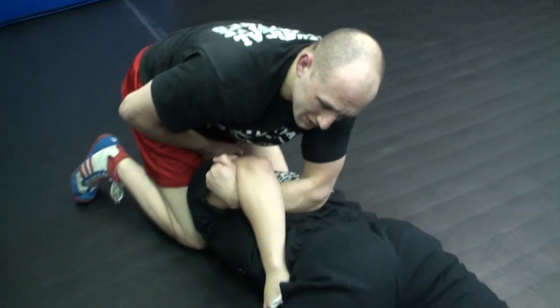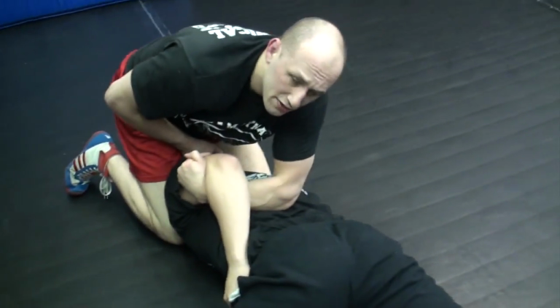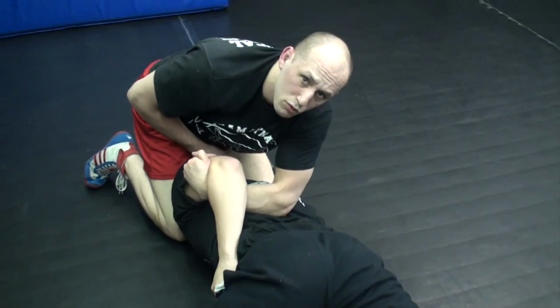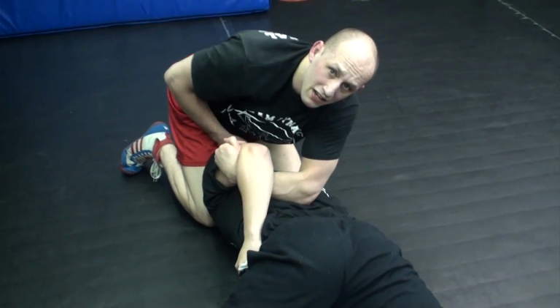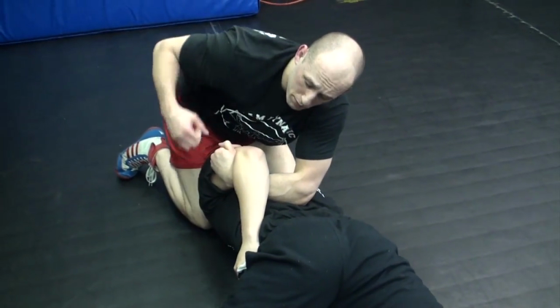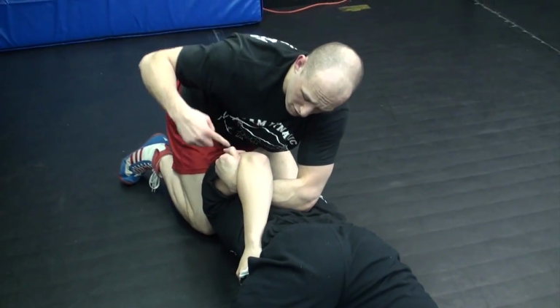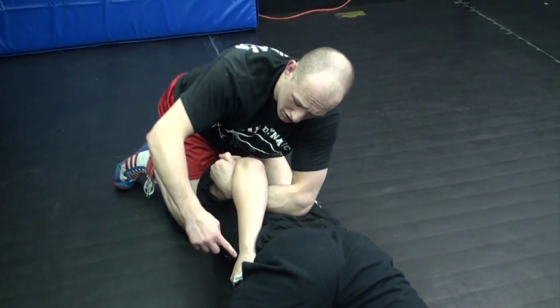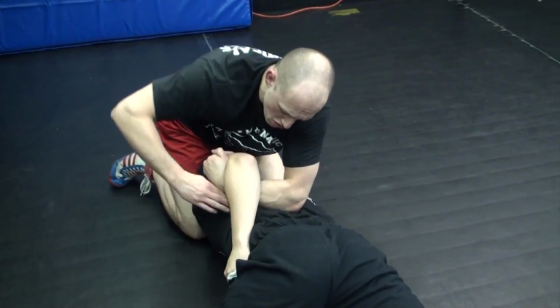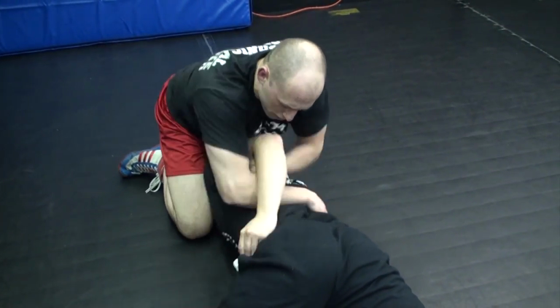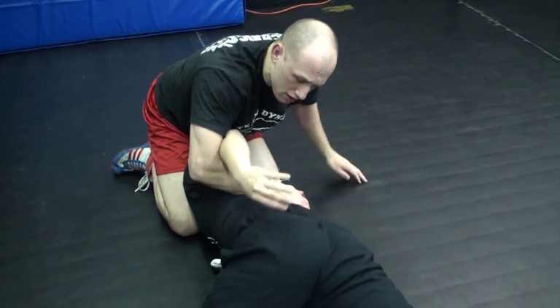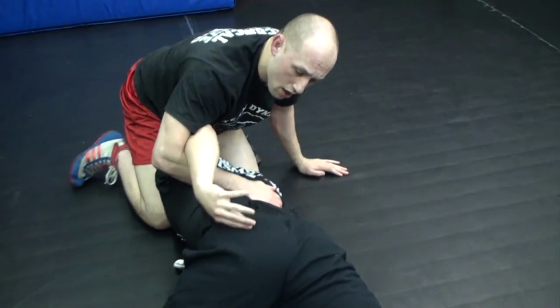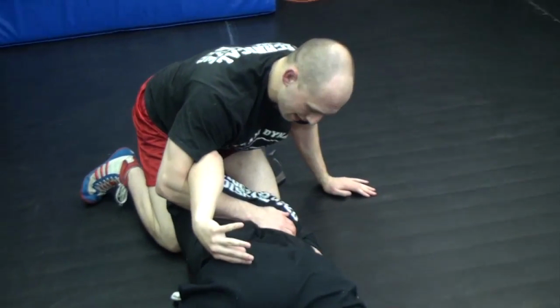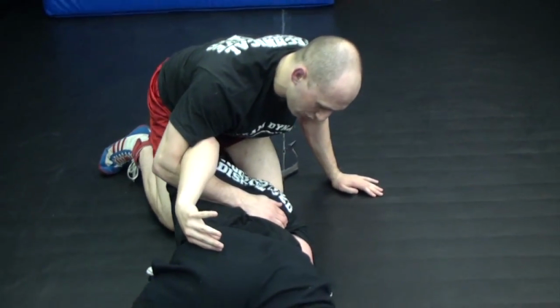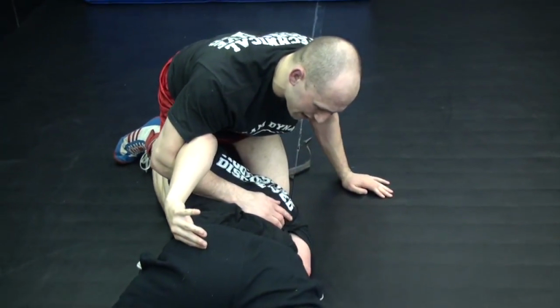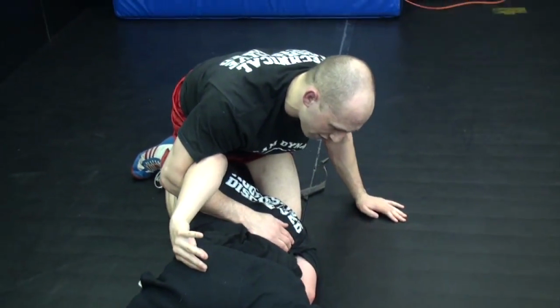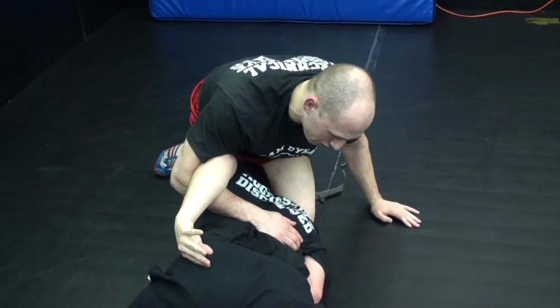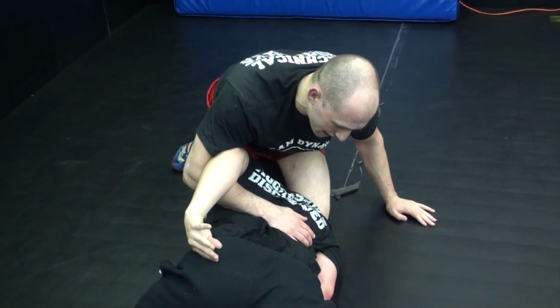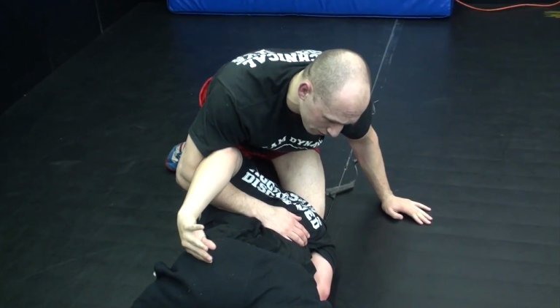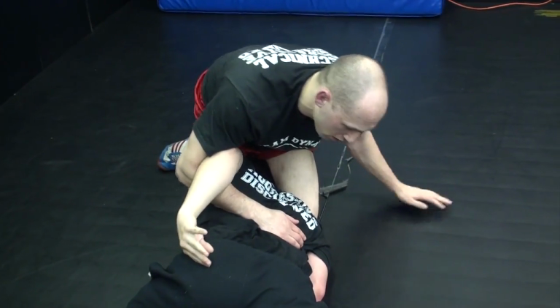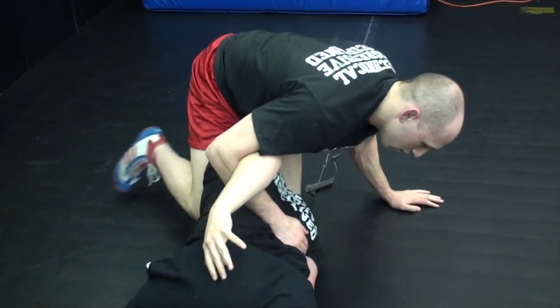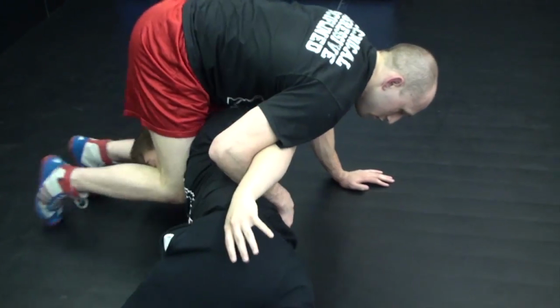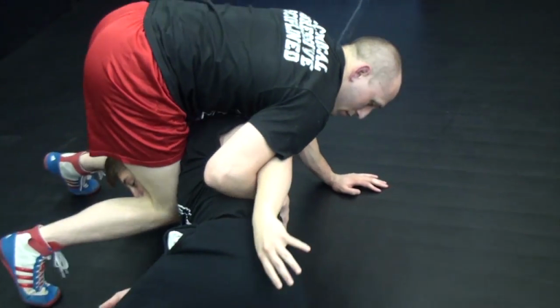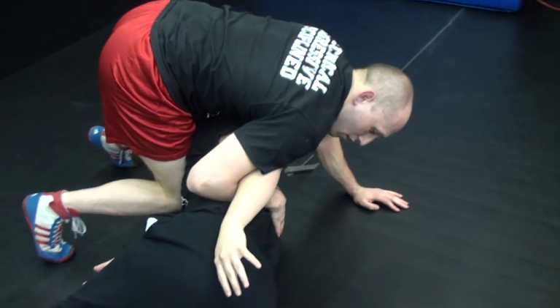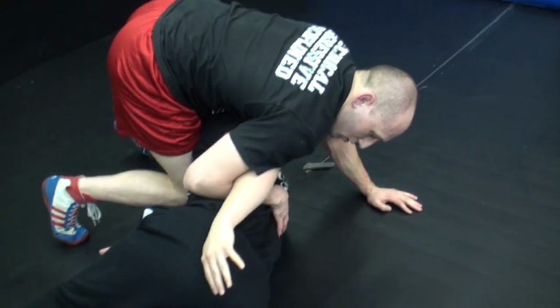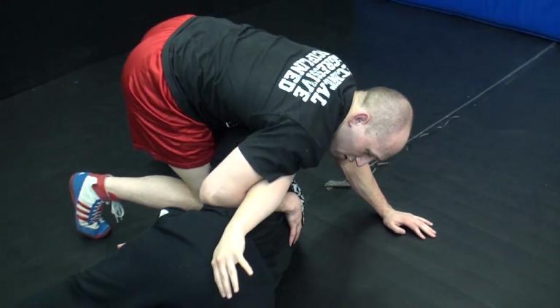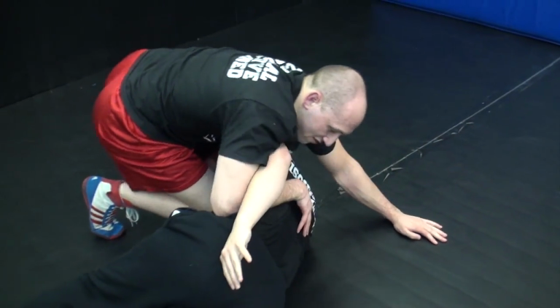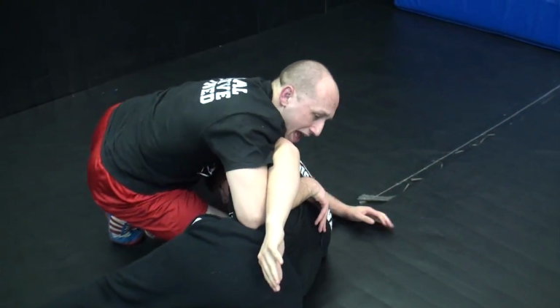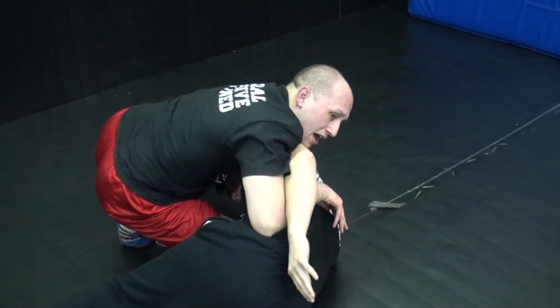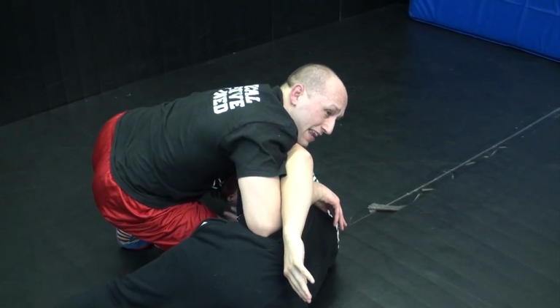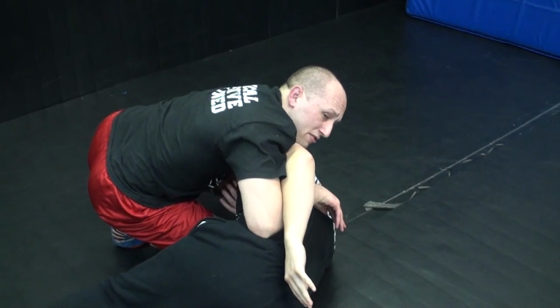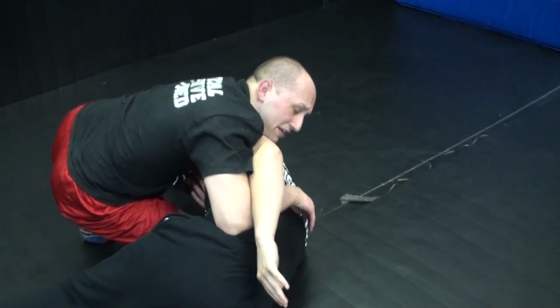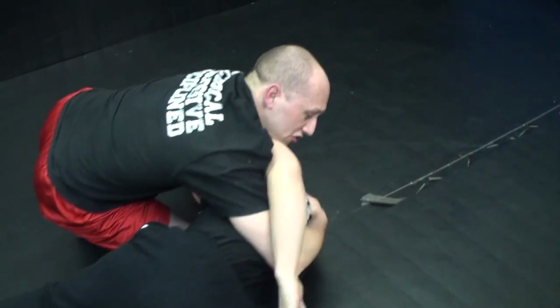Once his head is pinched between my knees, I'm going to put the thread through the needle, punch it in, and twist with my knees and drive into him a little bit to get him more on his back. Once here, I settle back. I'm now in my cement mixer position.